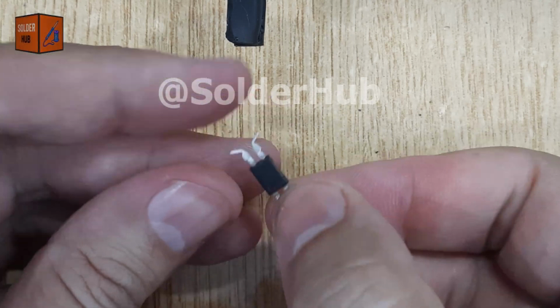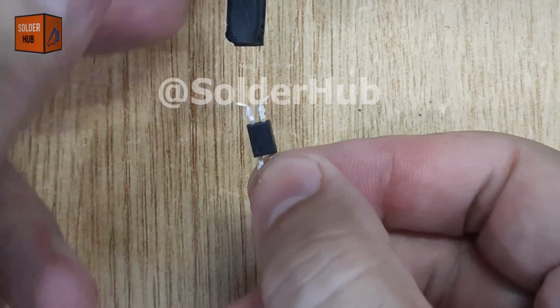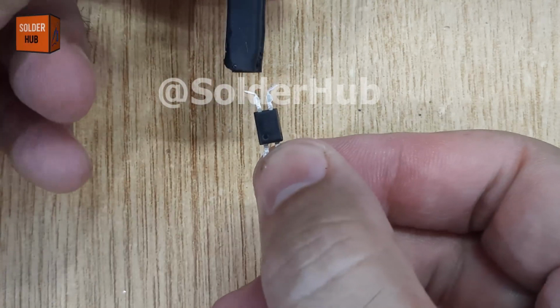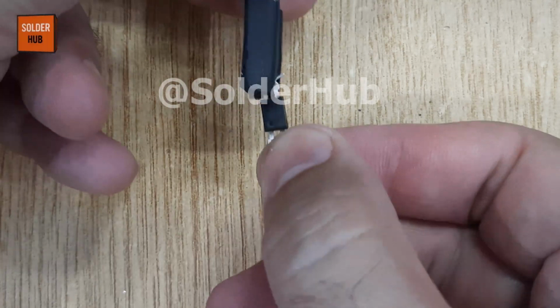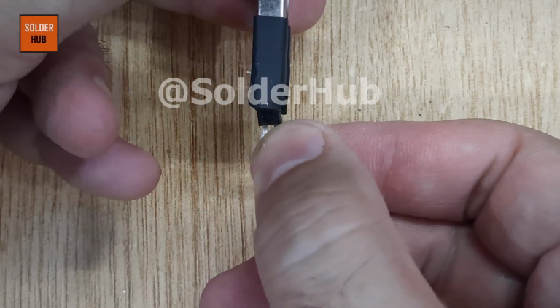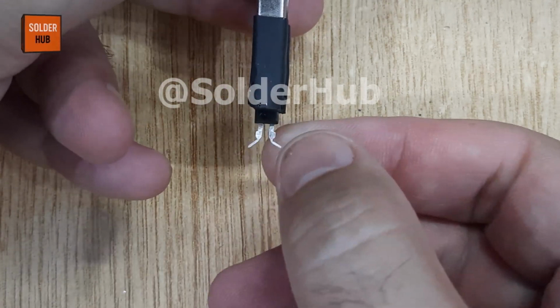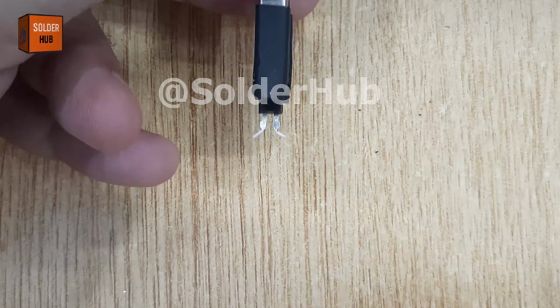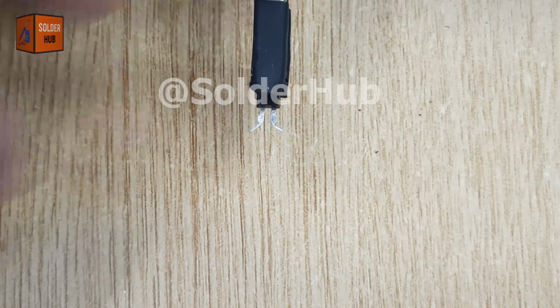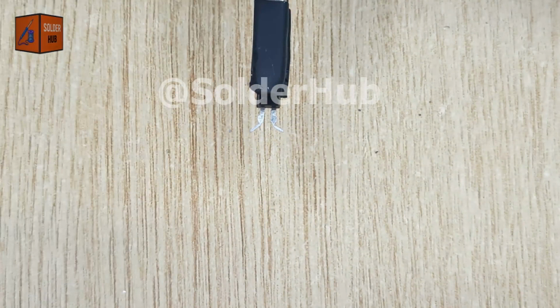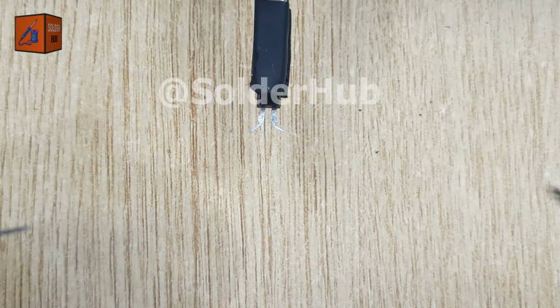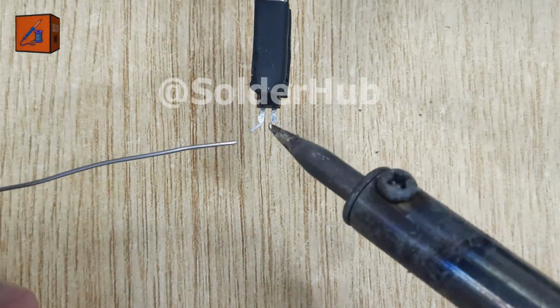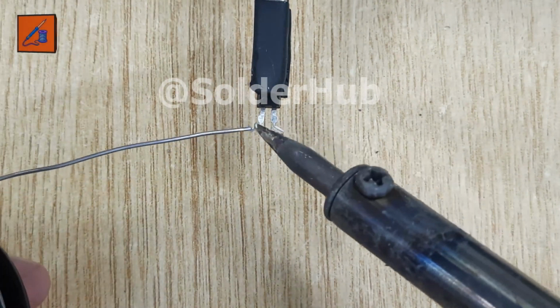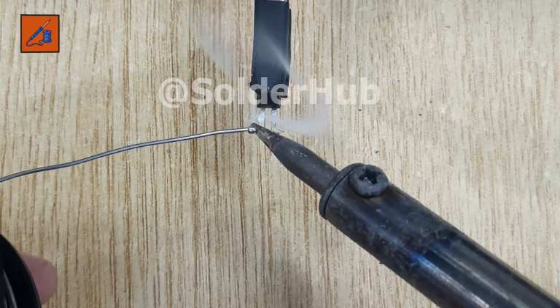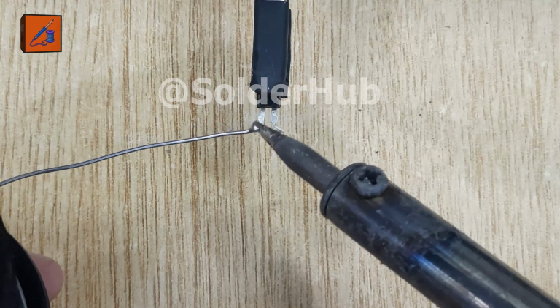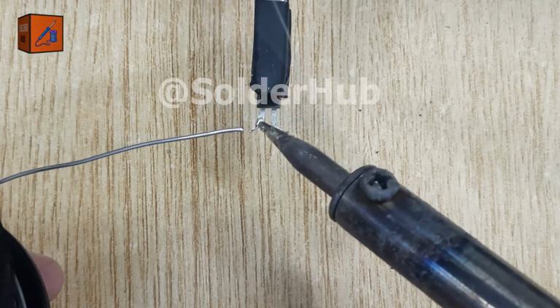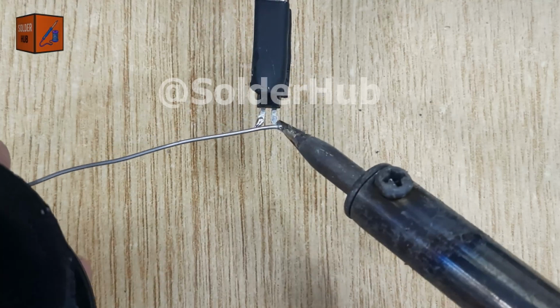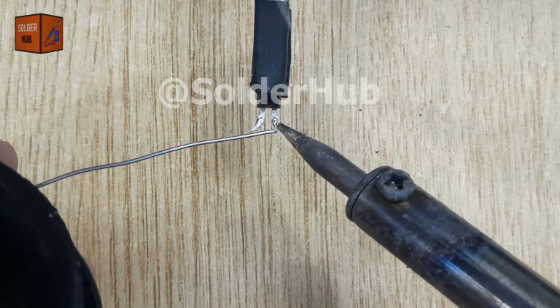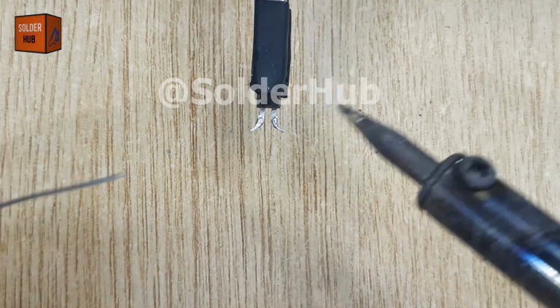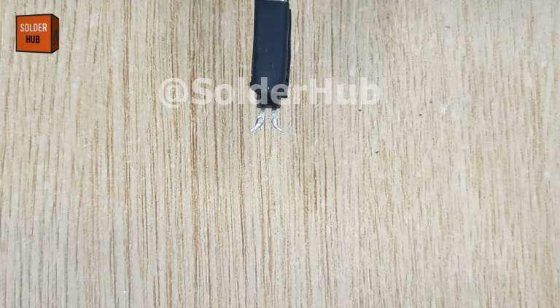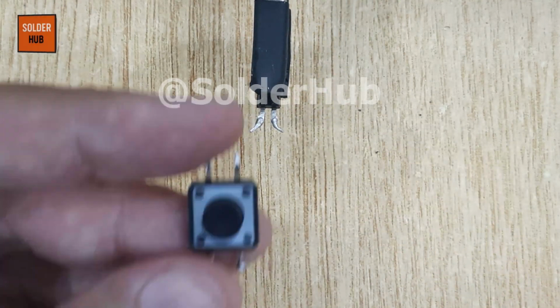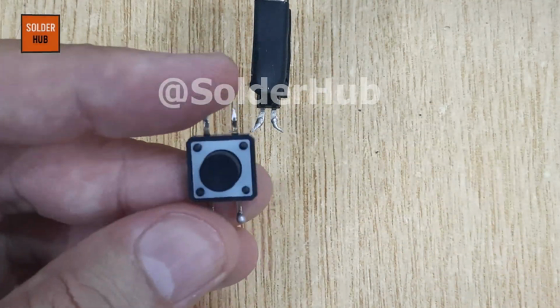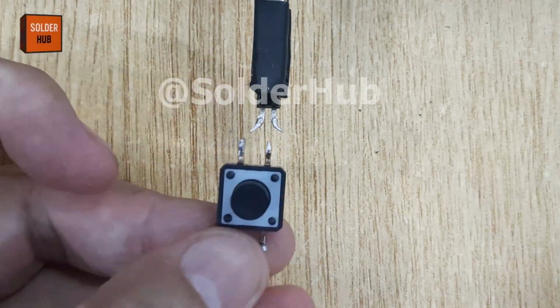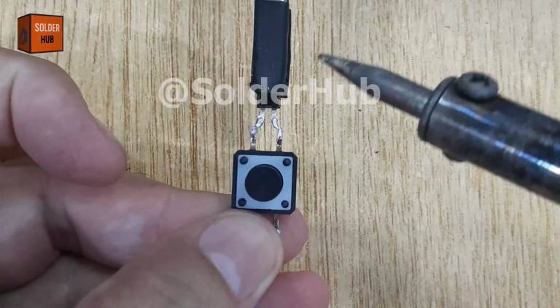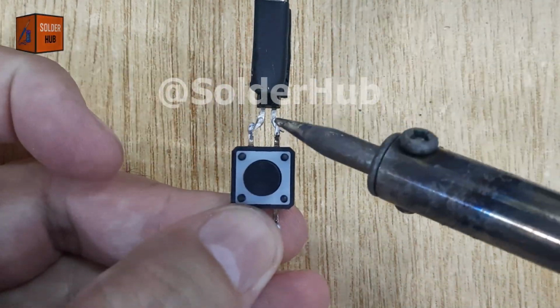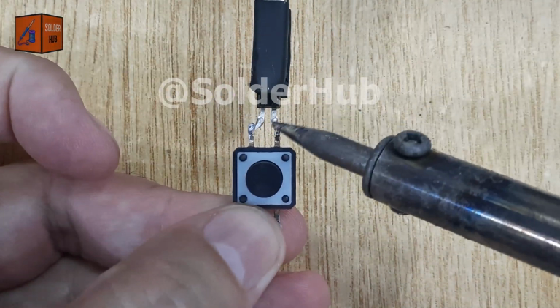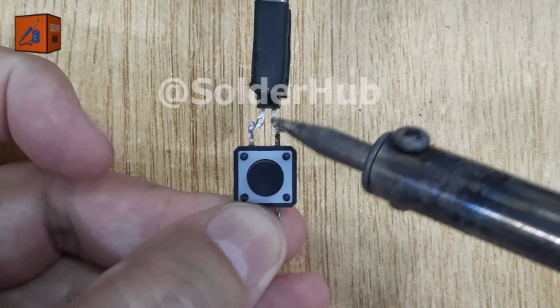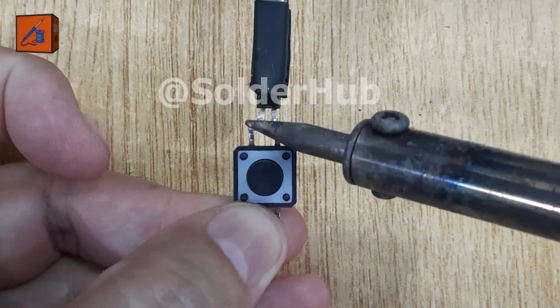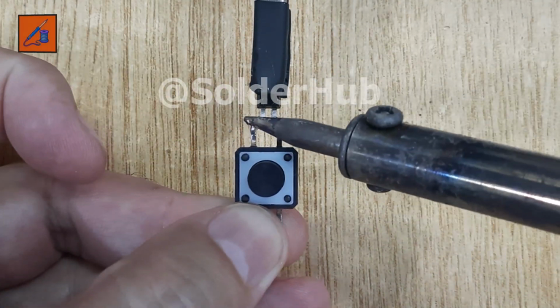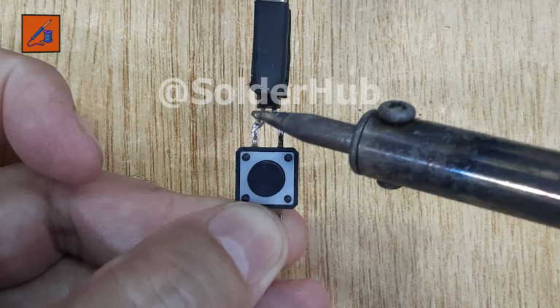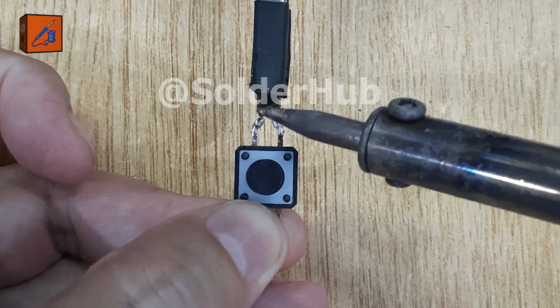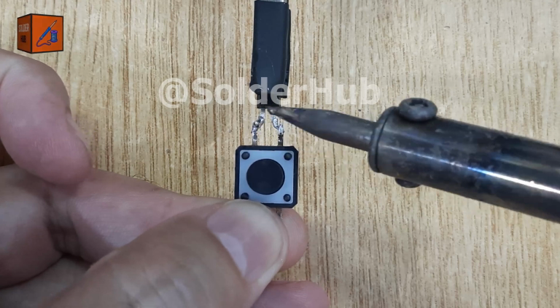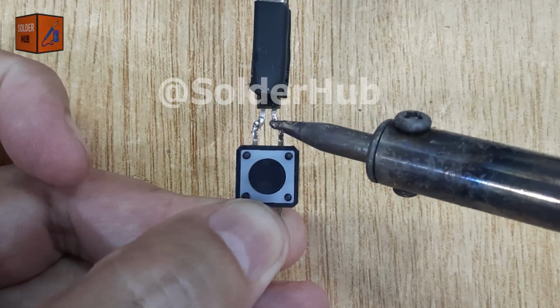Once the pins are aligned, I'll apply a little solder on the first and second pins and connect a touch button there. This button will act as one part of the control system, allowing us to interact with the optocoupler.